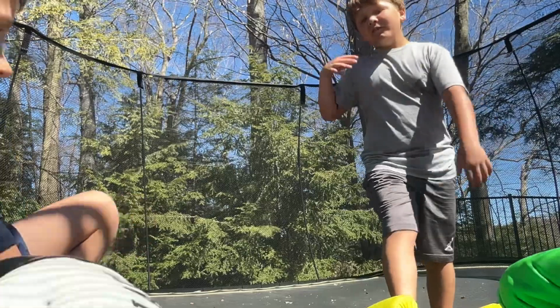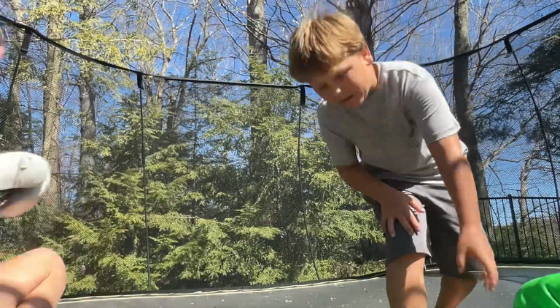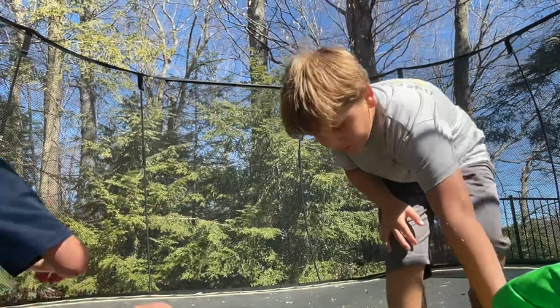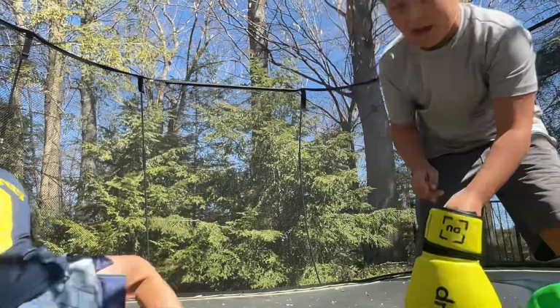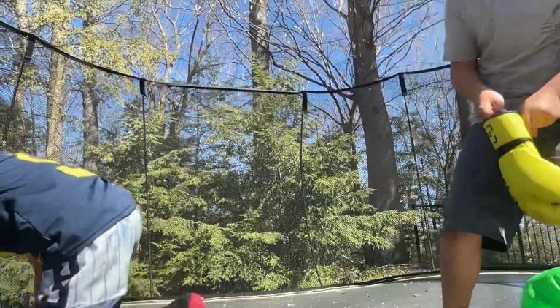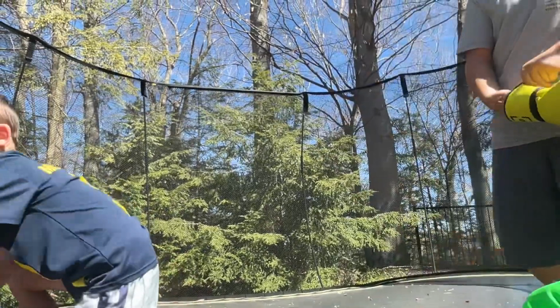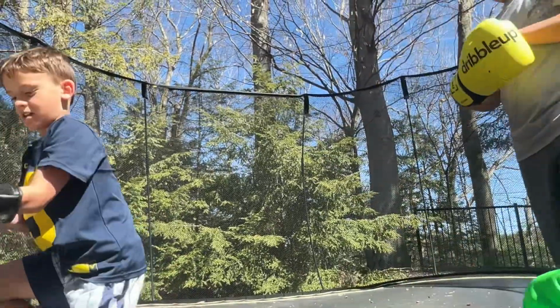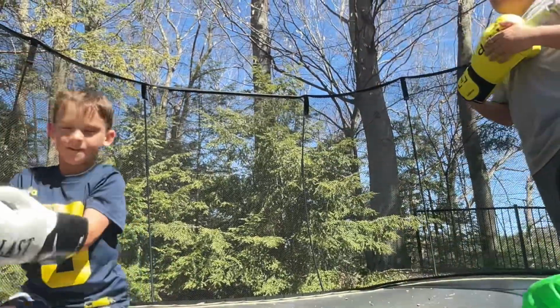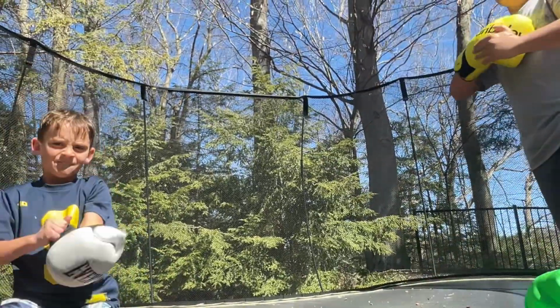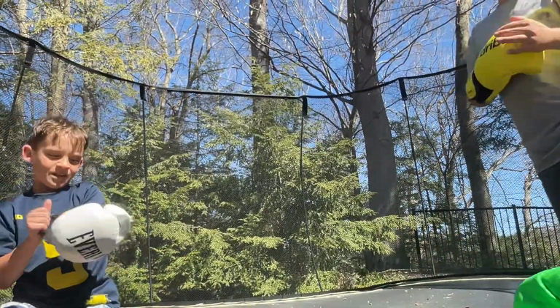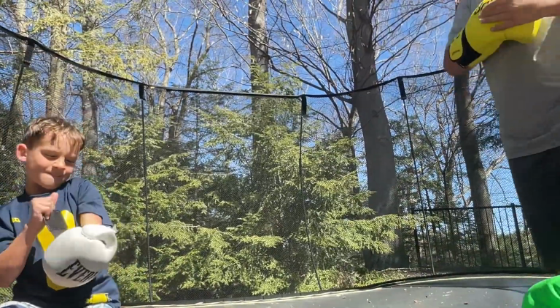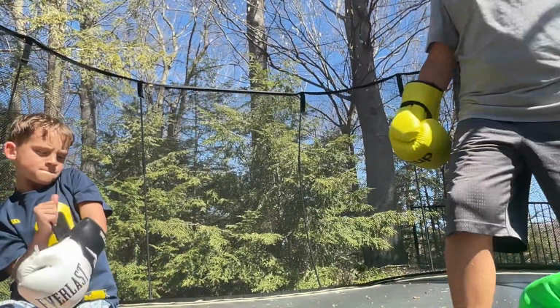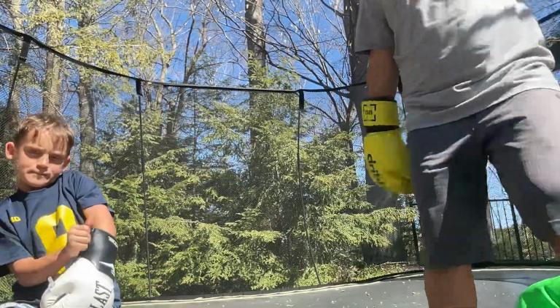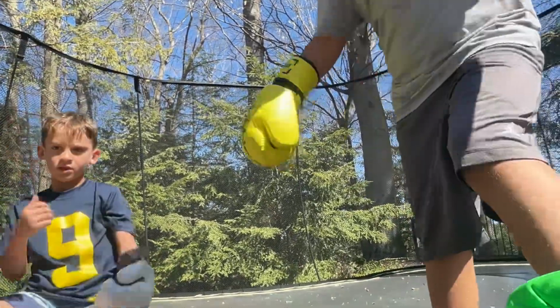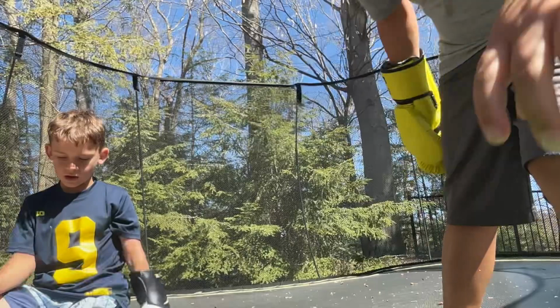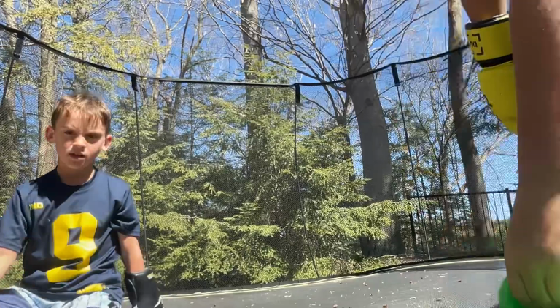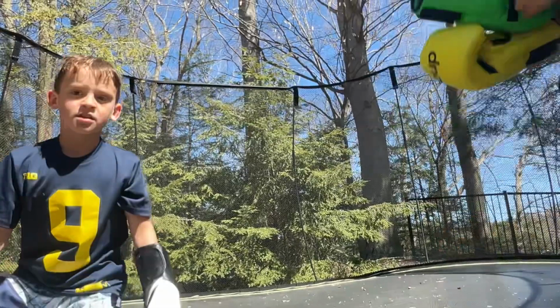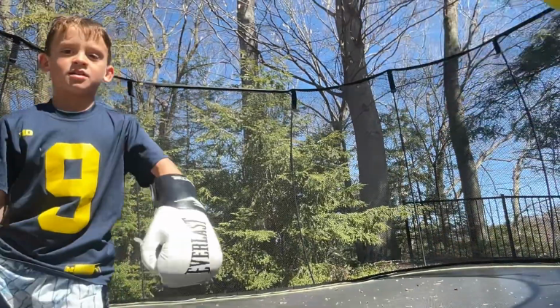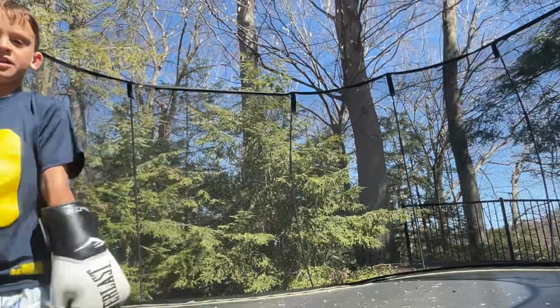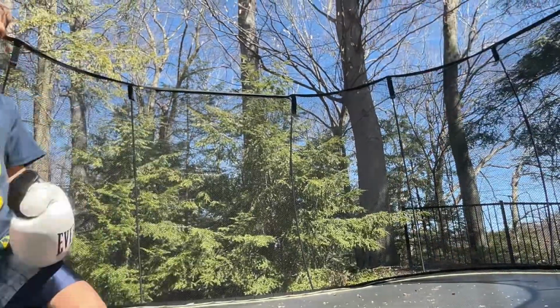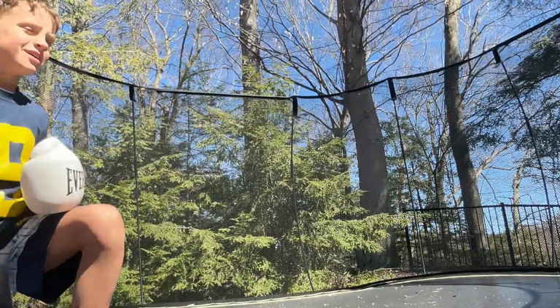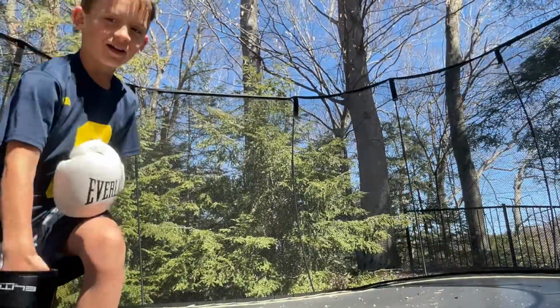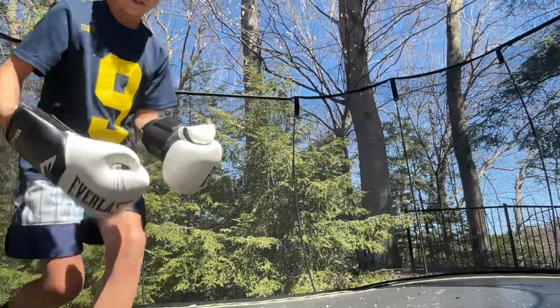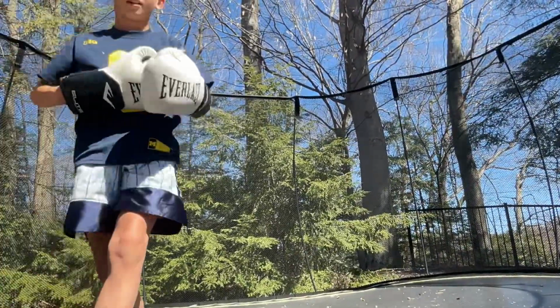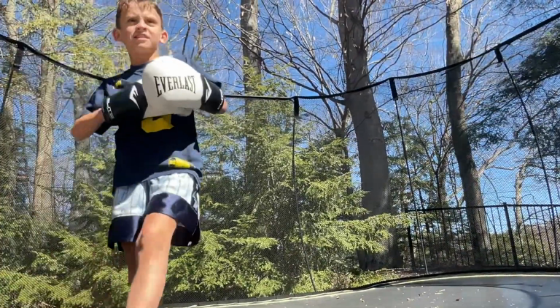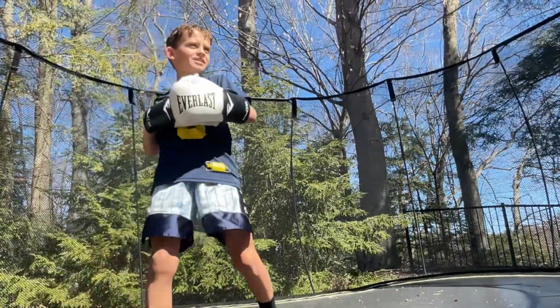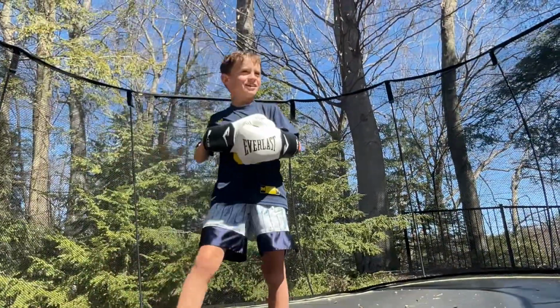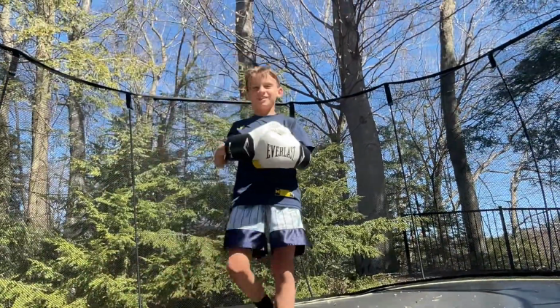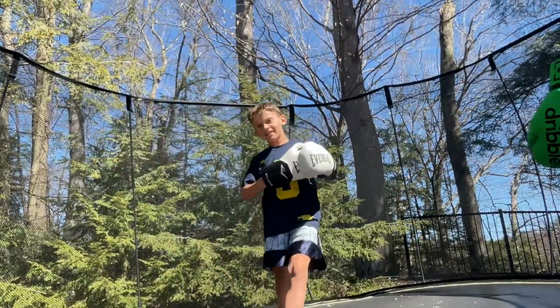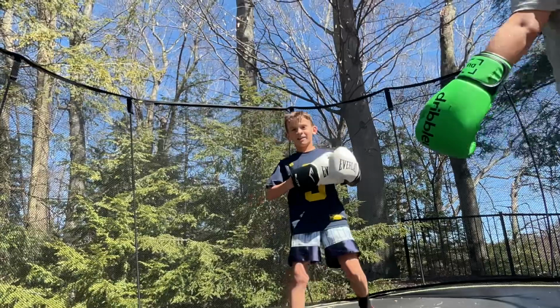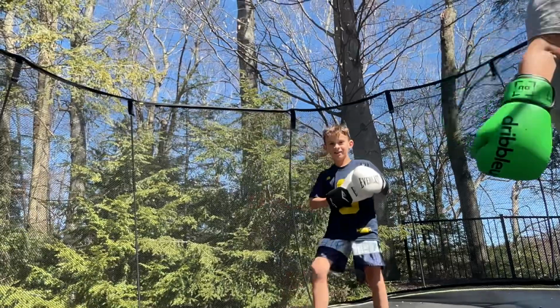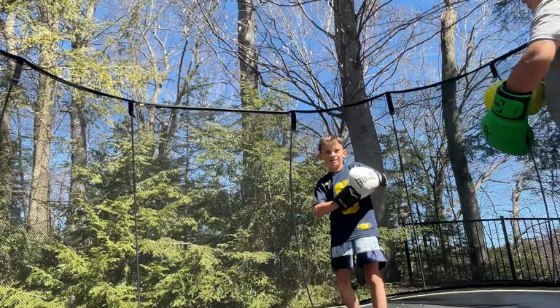In this video I got pointed in the eye from Sam. It will really hurt right in the eye after 5 seconds, but it was really fun.